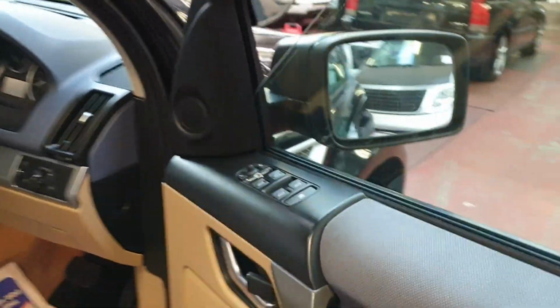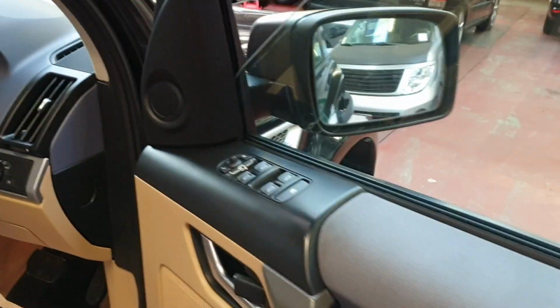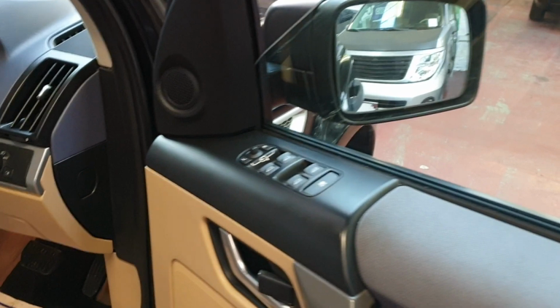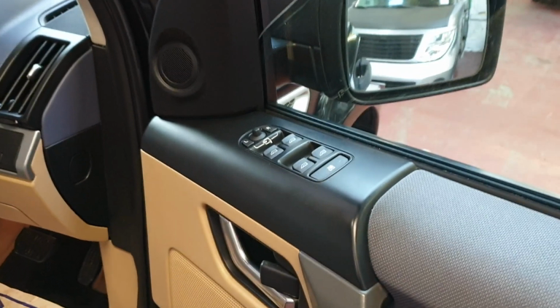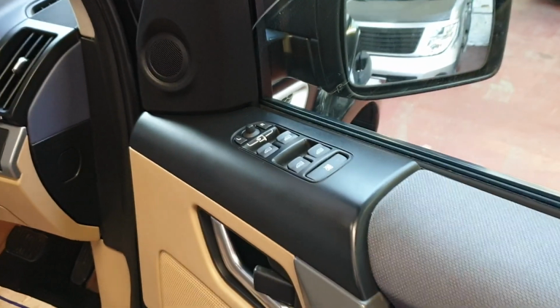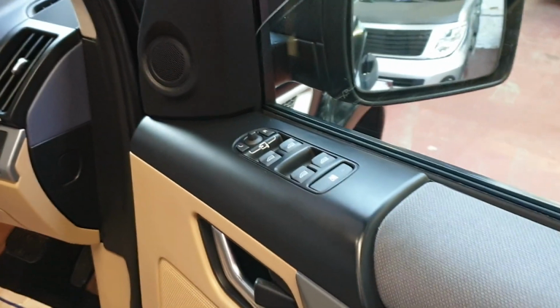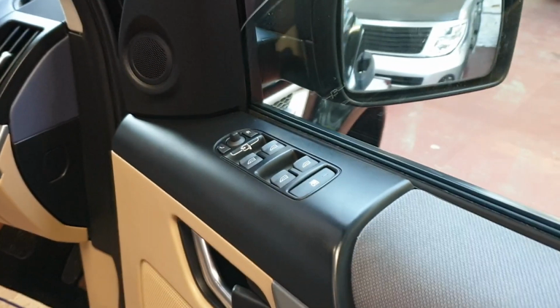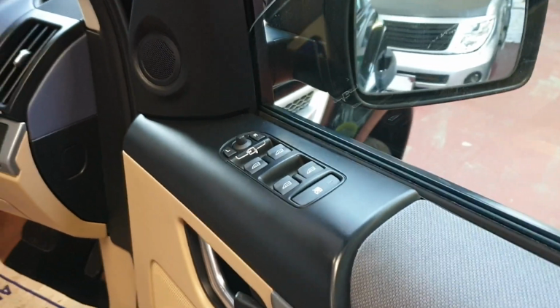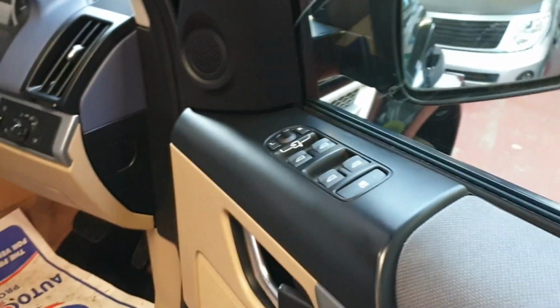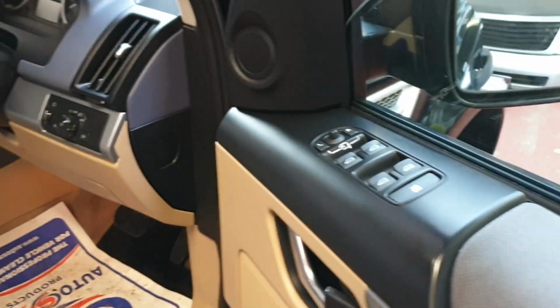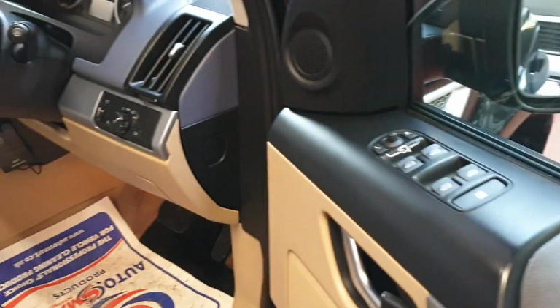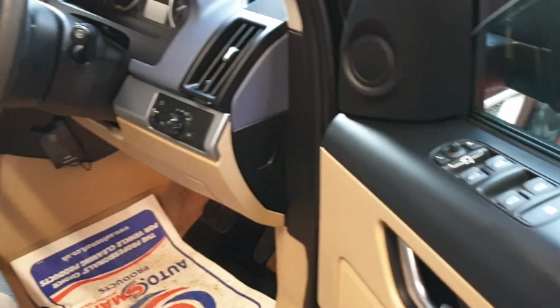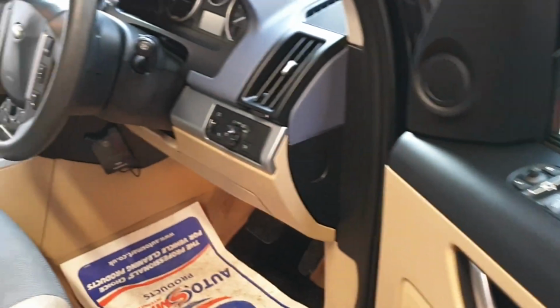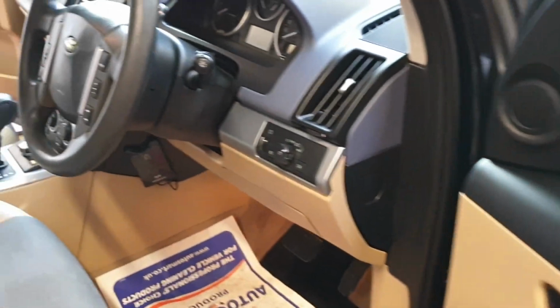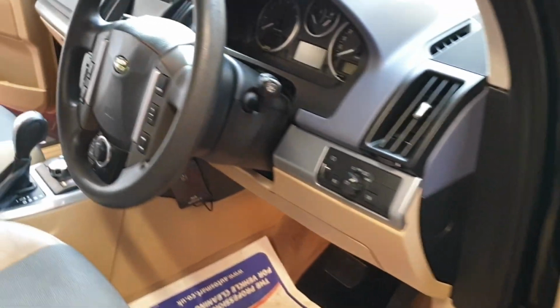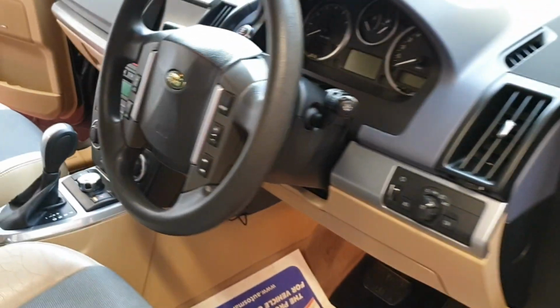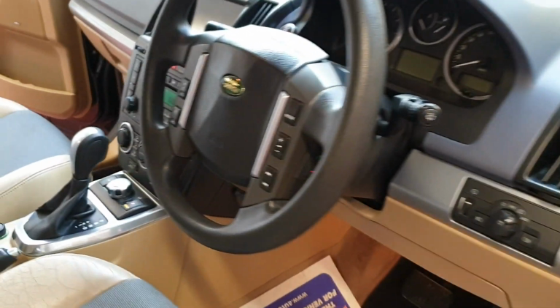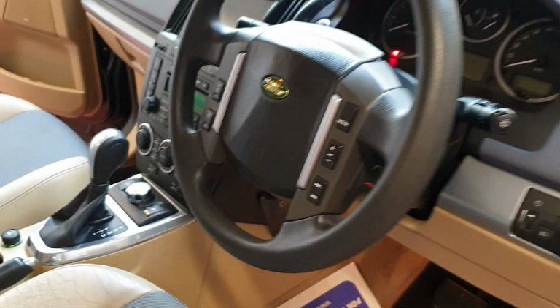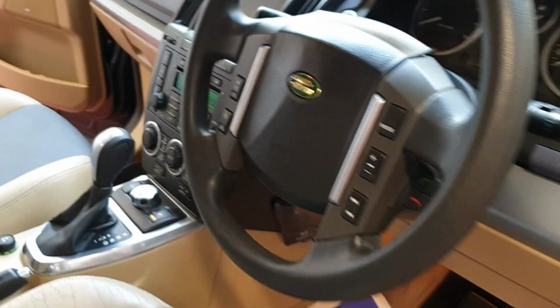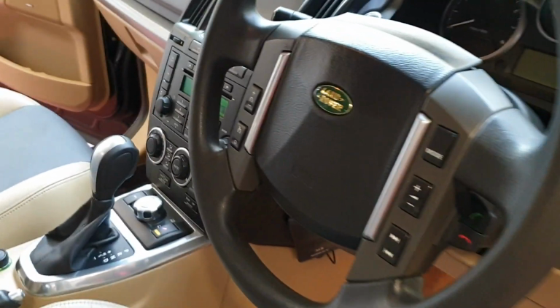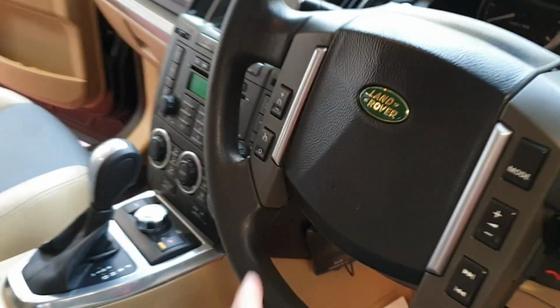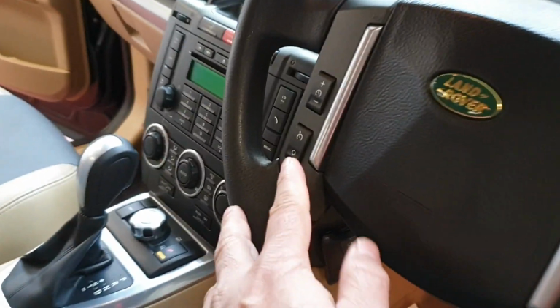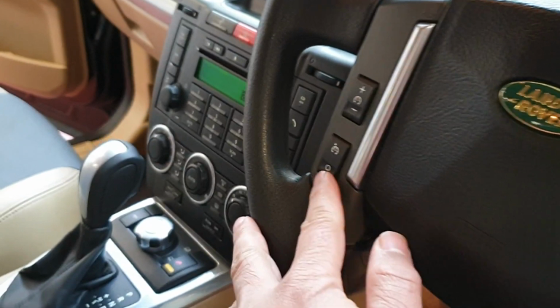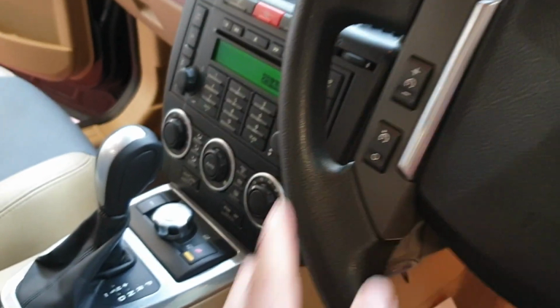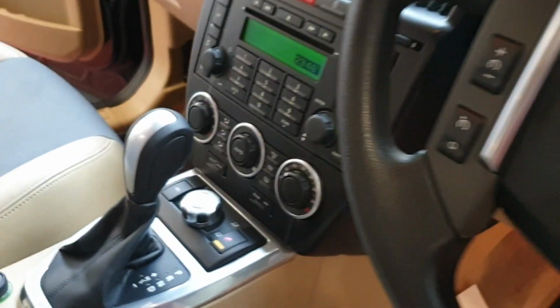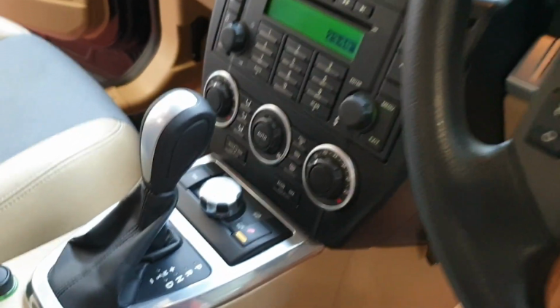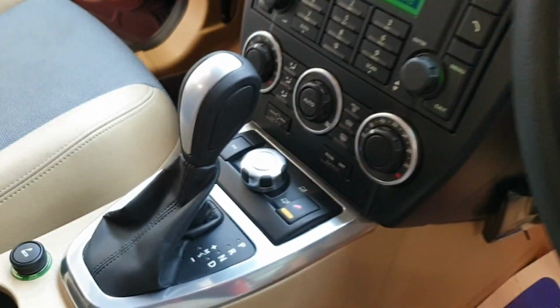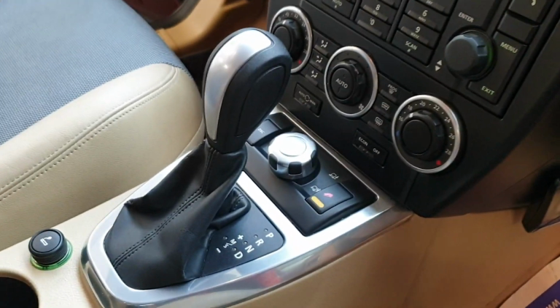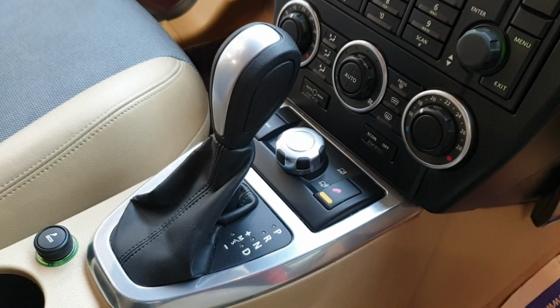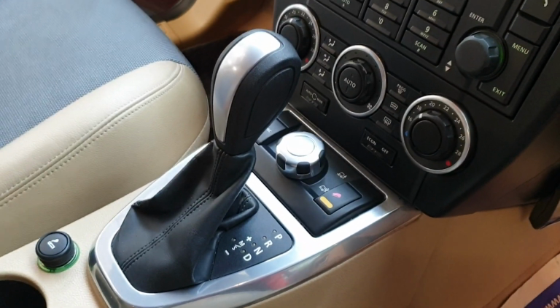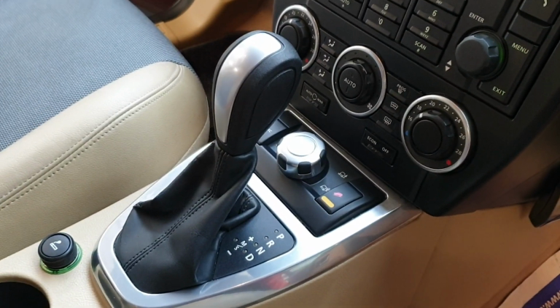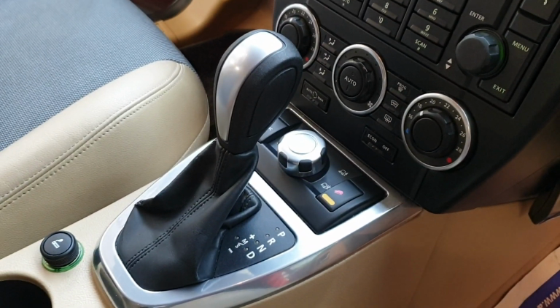It has all electric windows, electric folding mirrors, cruise control, and a four-wheel drive system just down there.